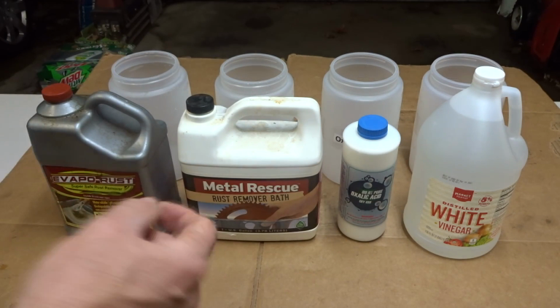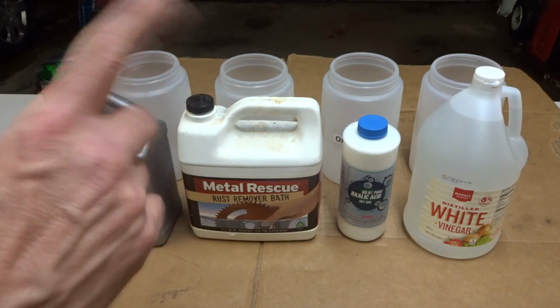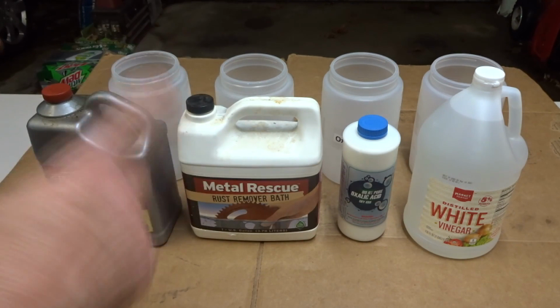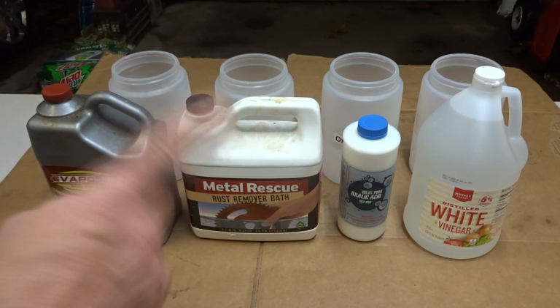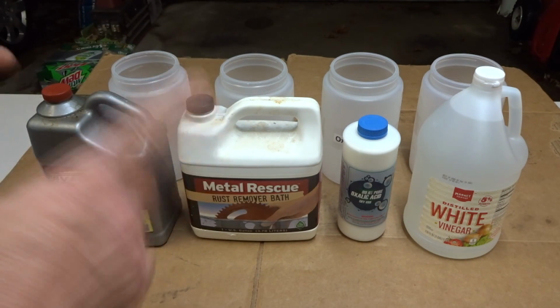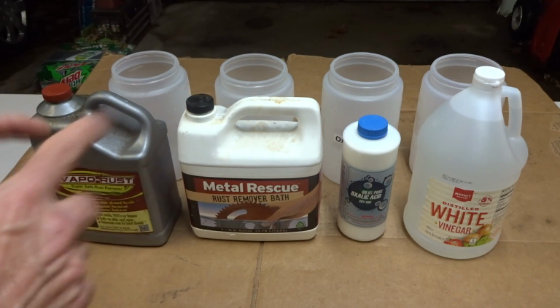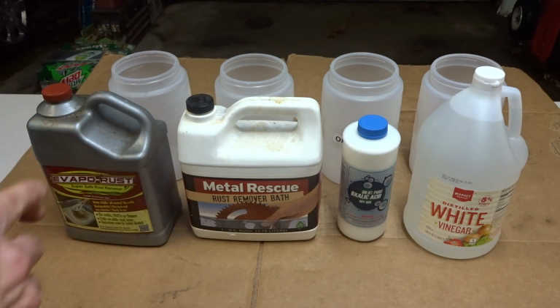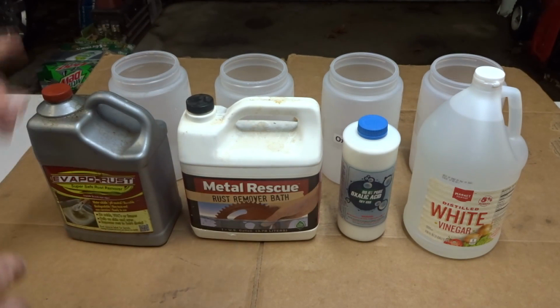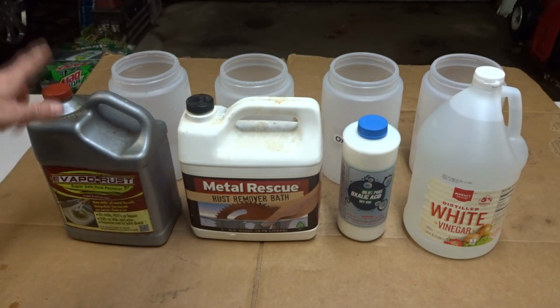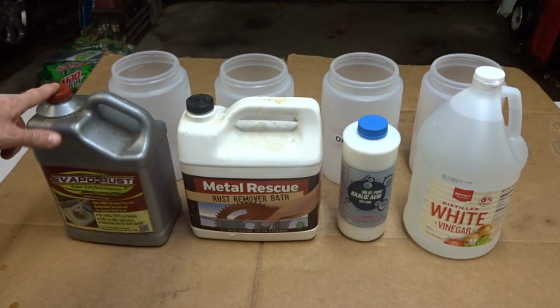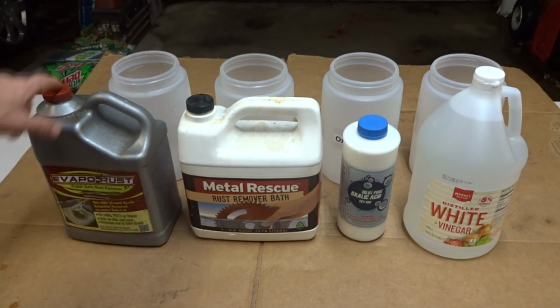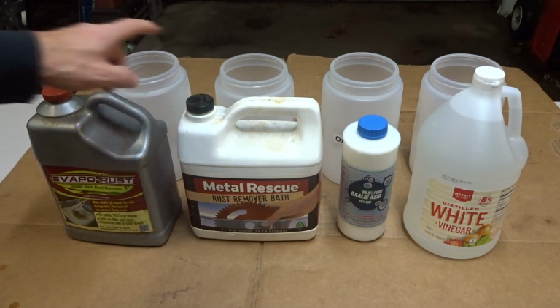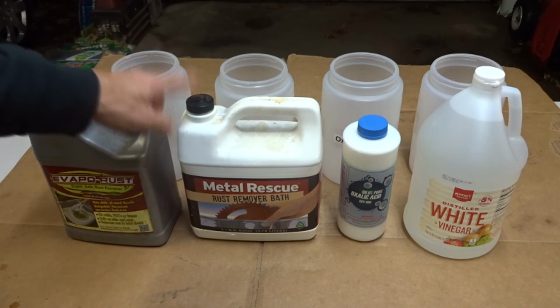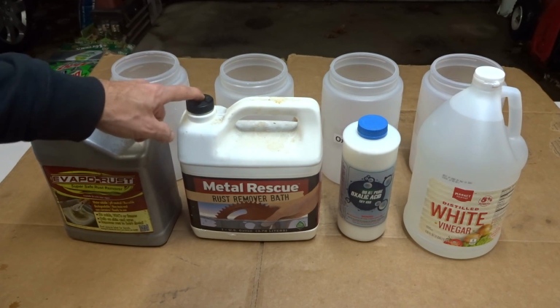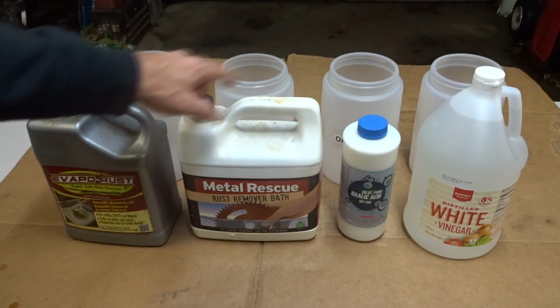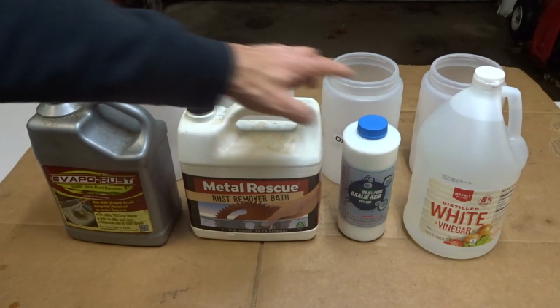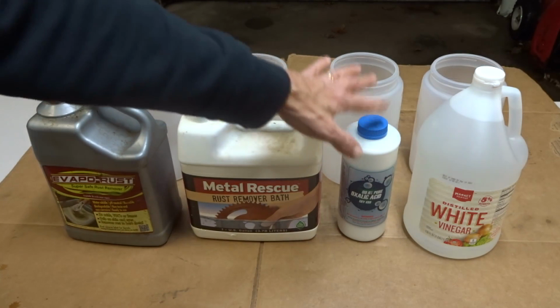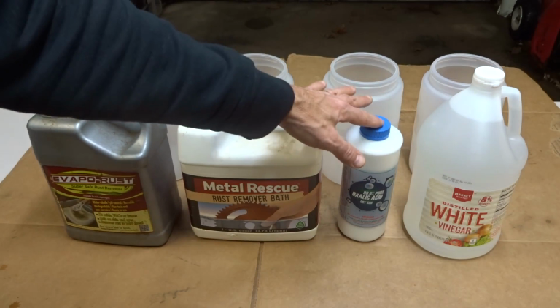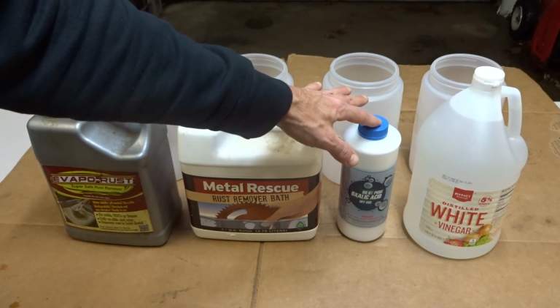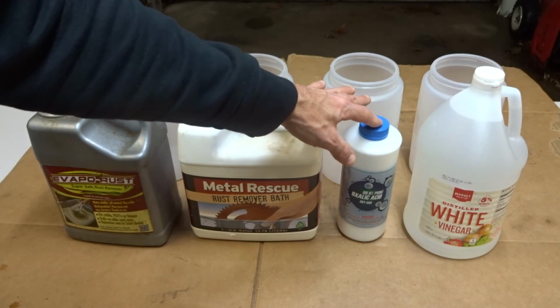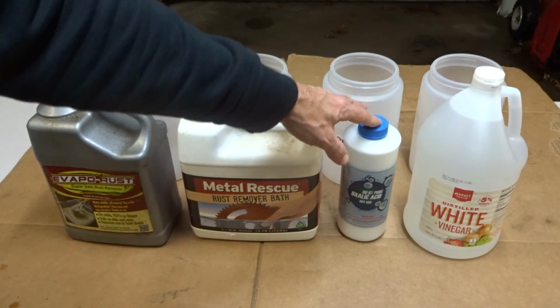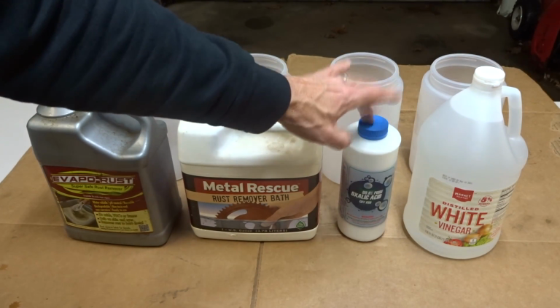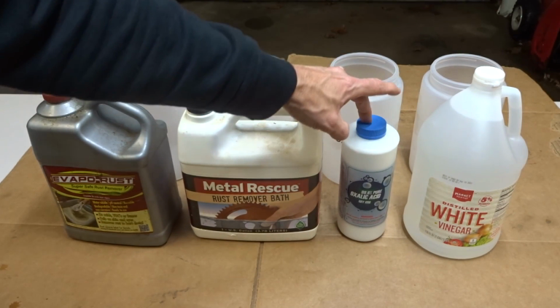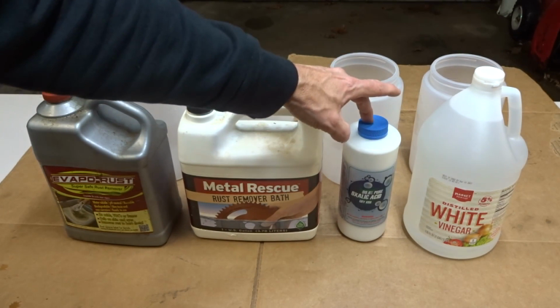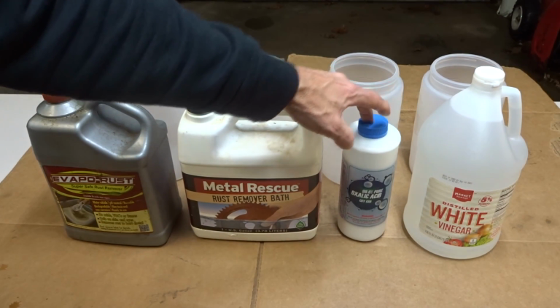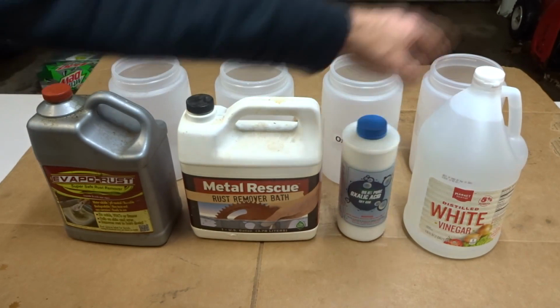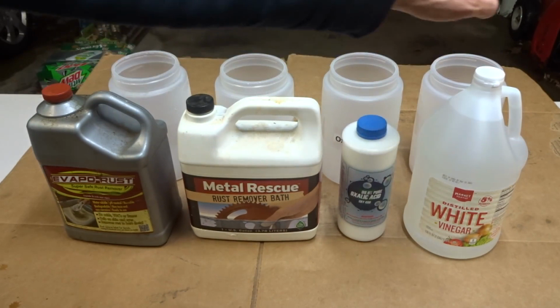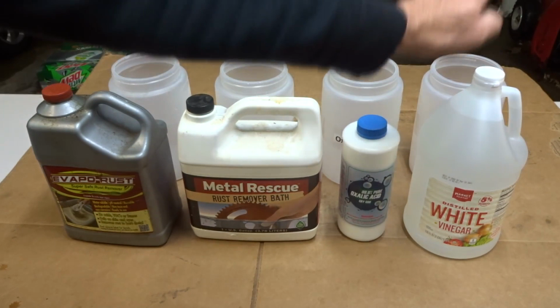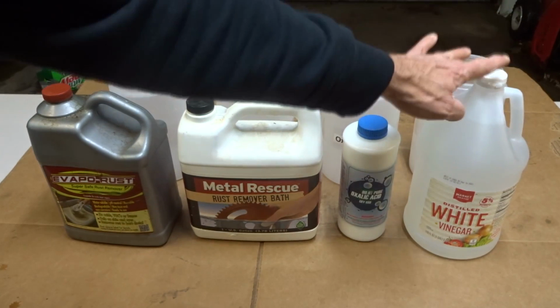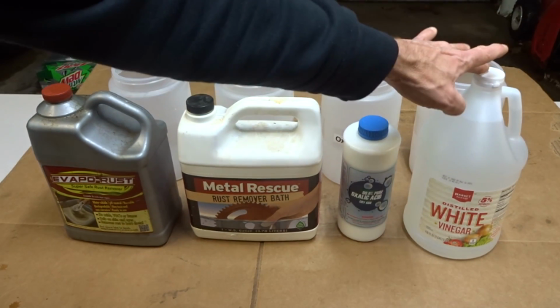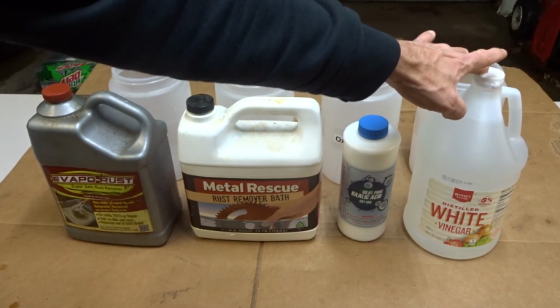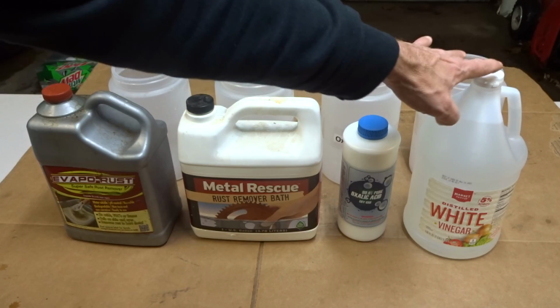The rust removers I'm going to be testing are Evapo-Rust, Metal Rescue, oxalic acid — also known as wood bleach — and distilled white vinegar.